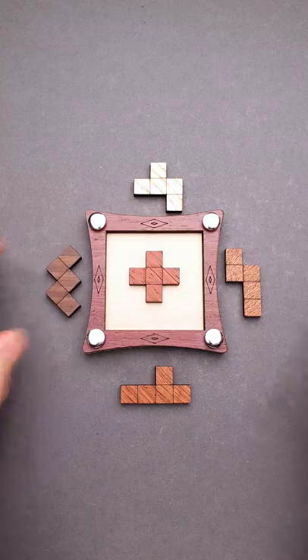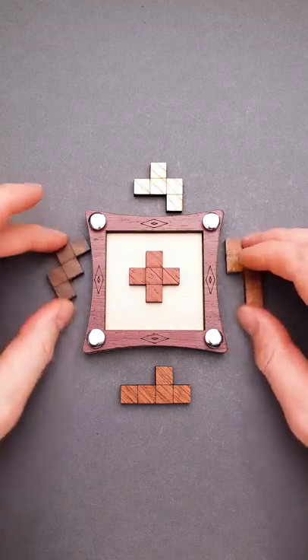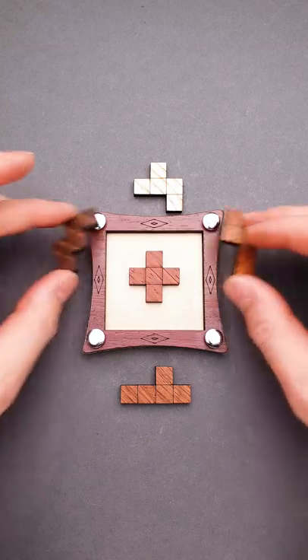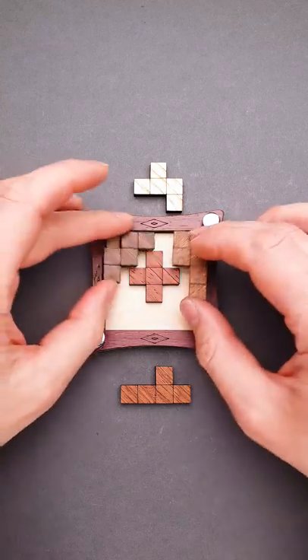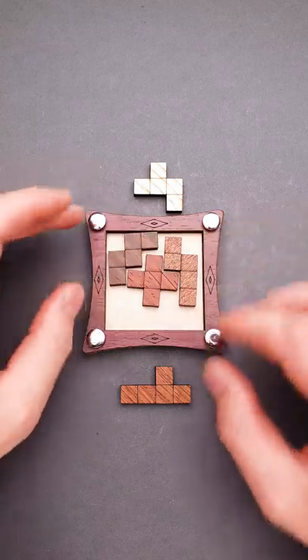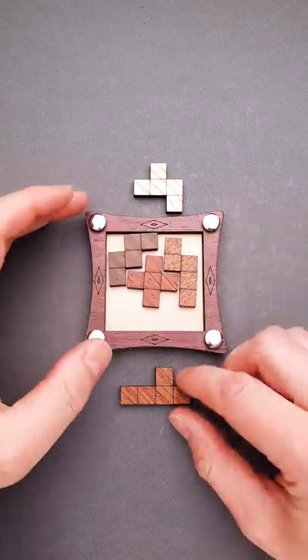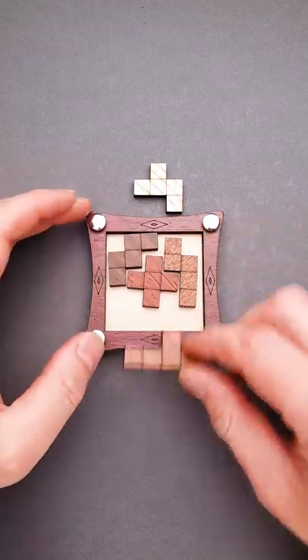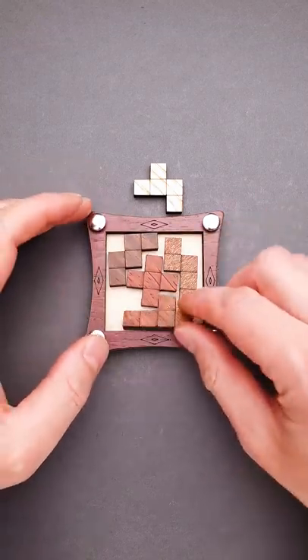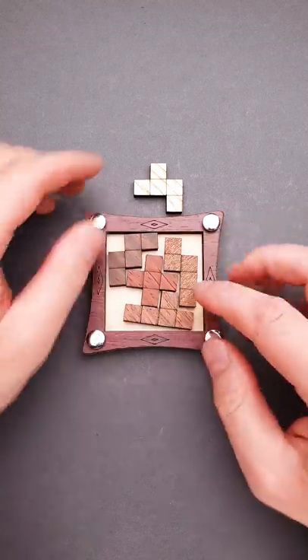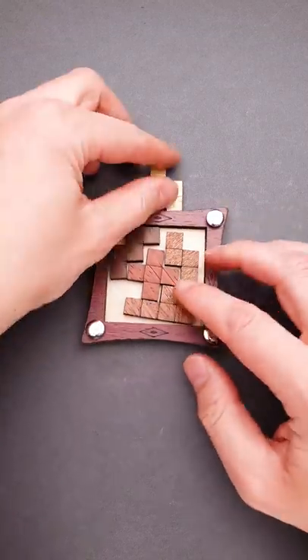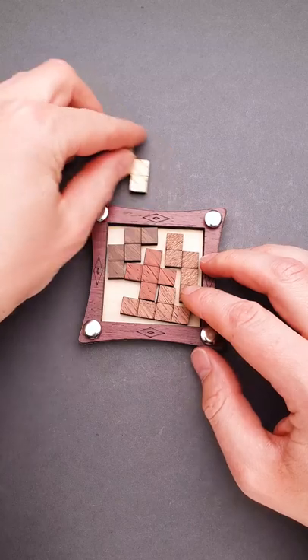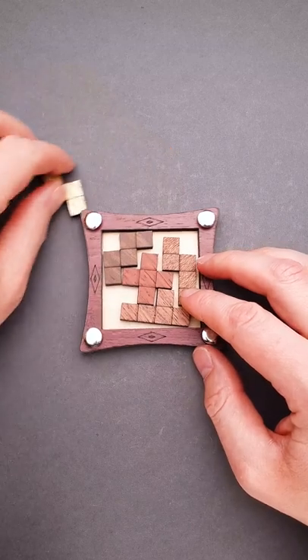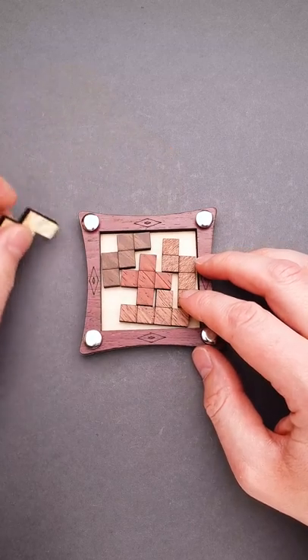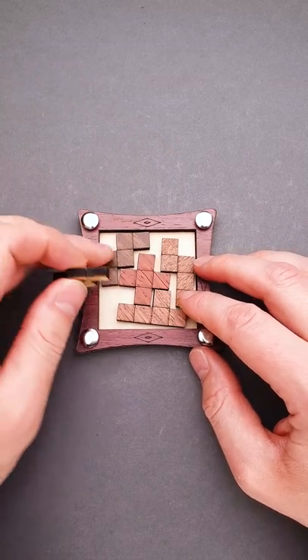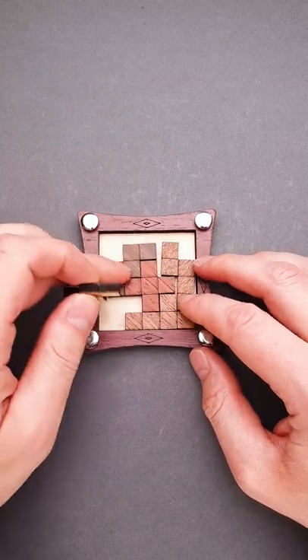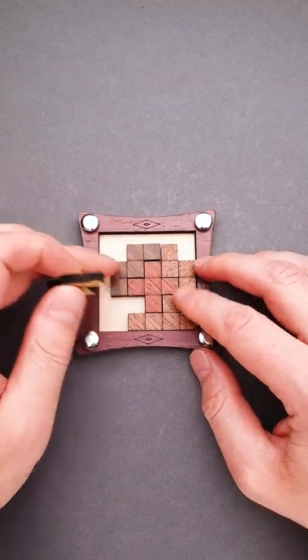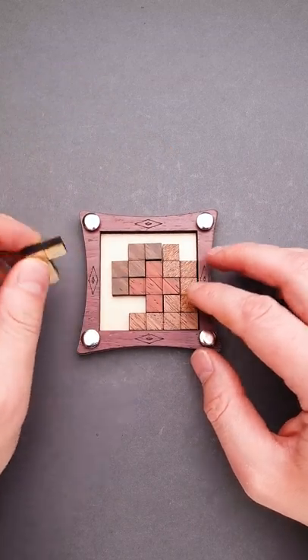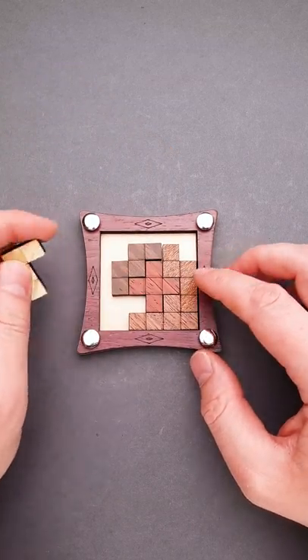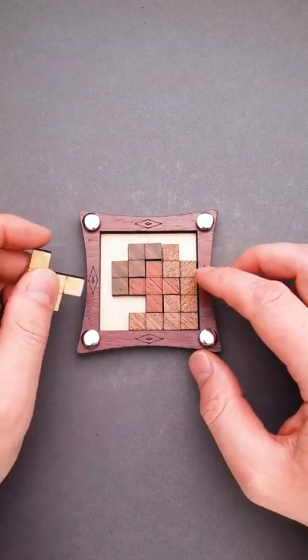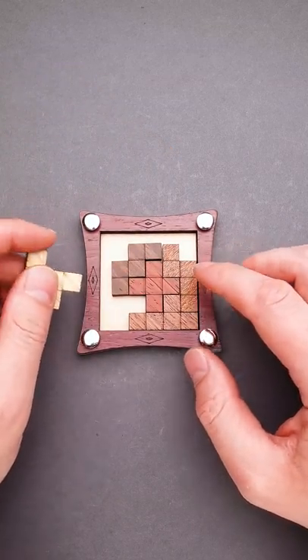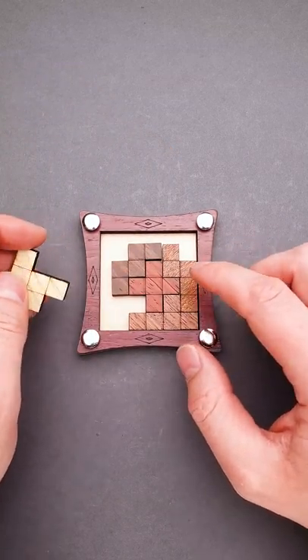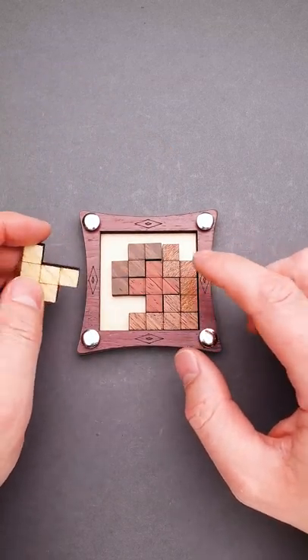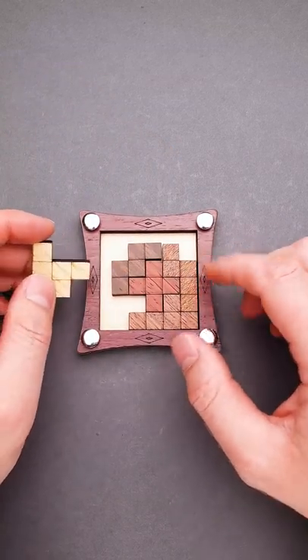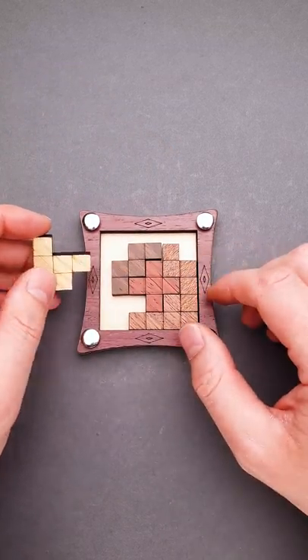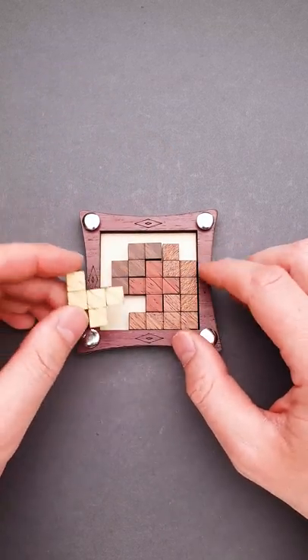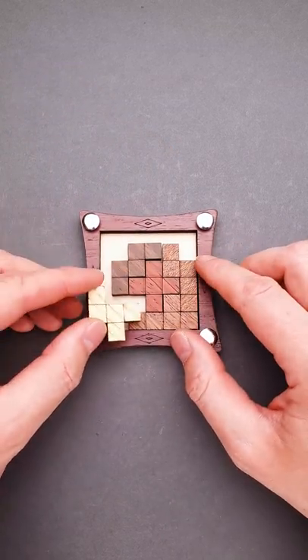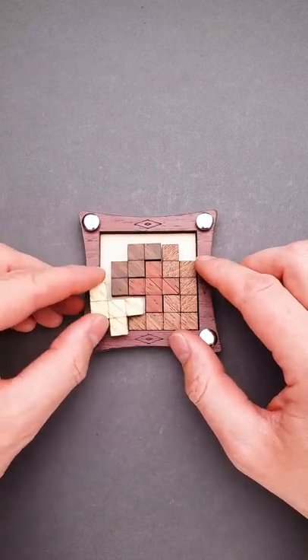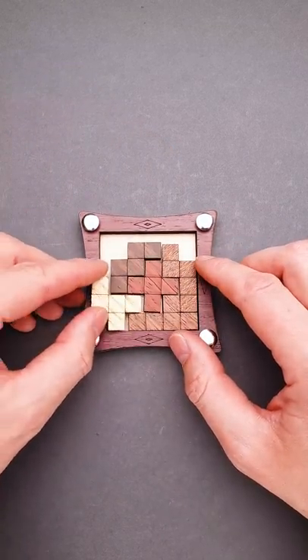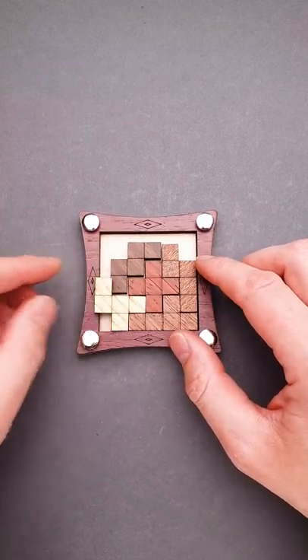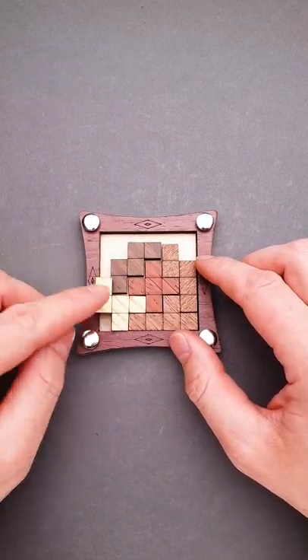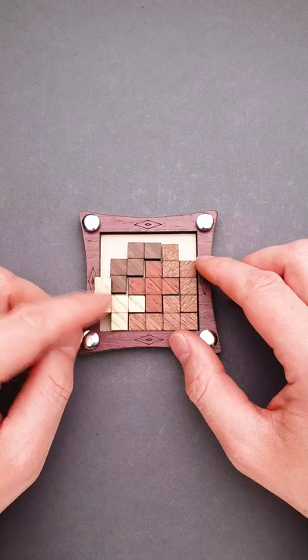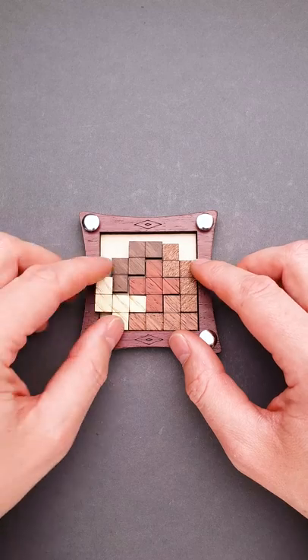The name of this puzzle is Galileo and the goal is to fit all five pieces into the frame. As you can see, I can easily put four parts inside, but there is not enough space for the last one.